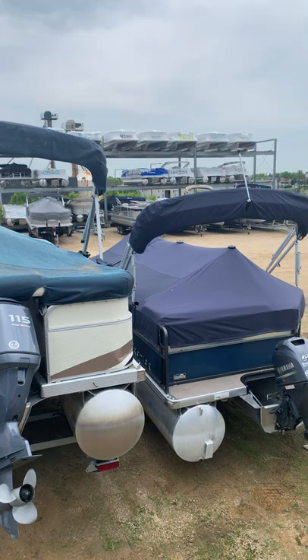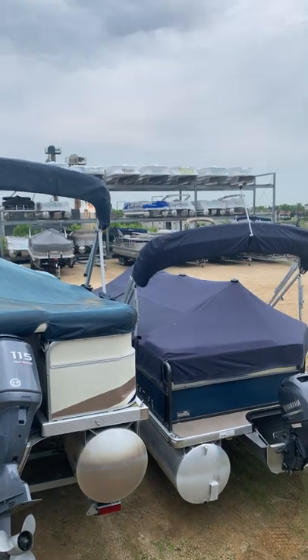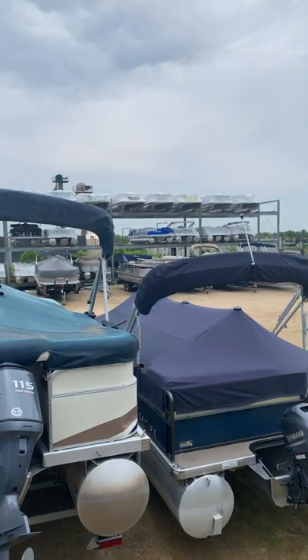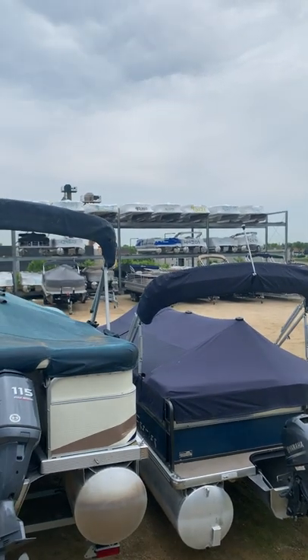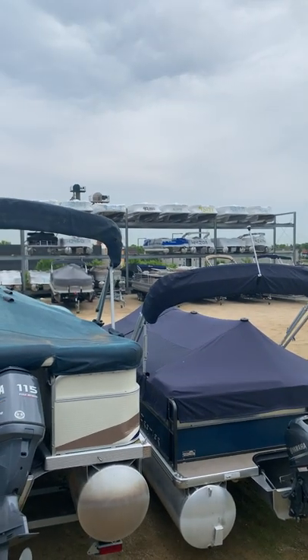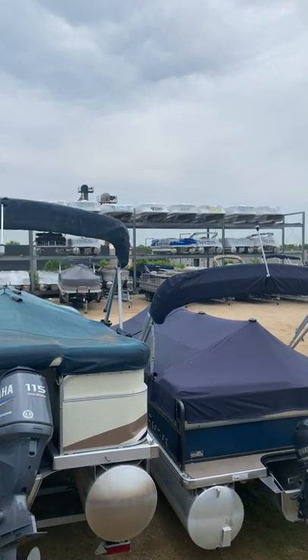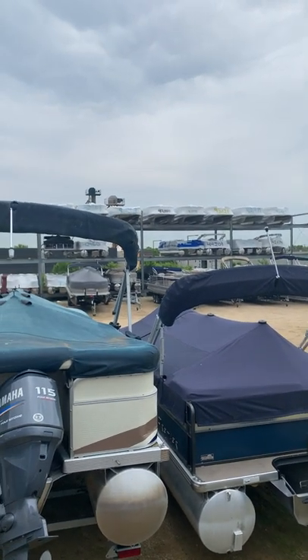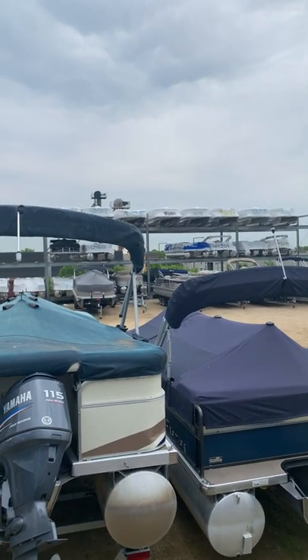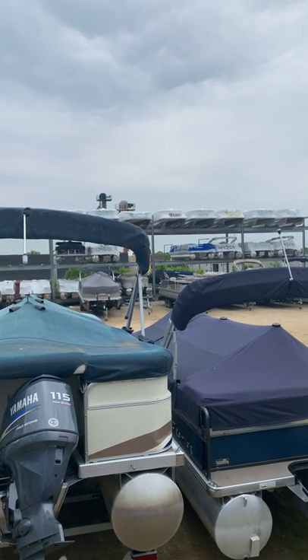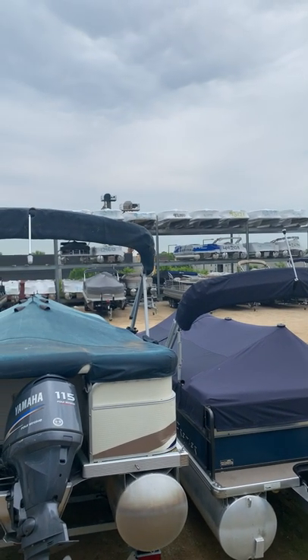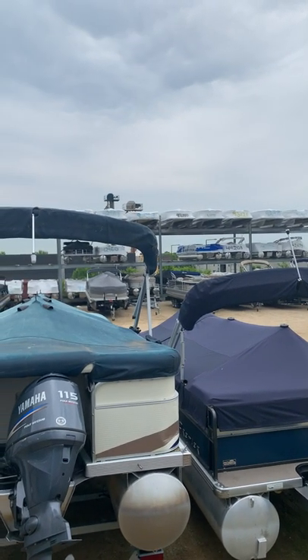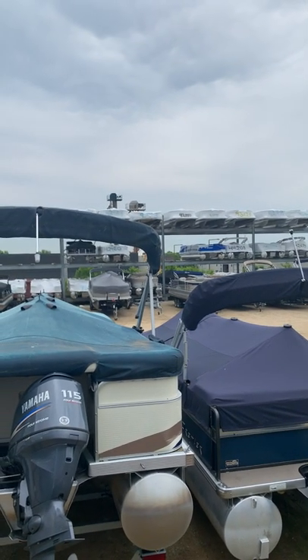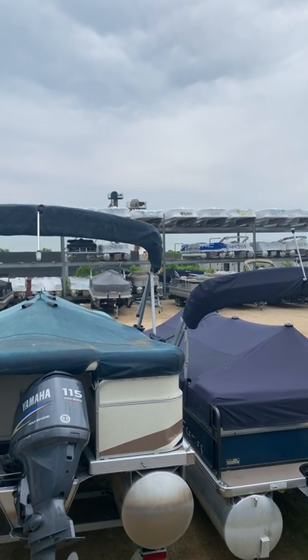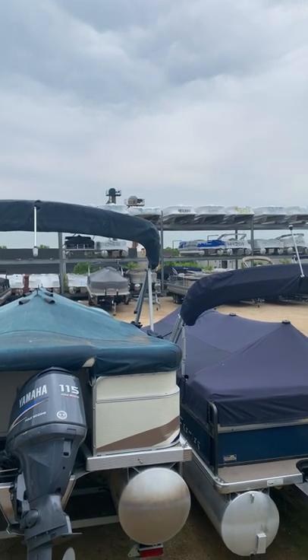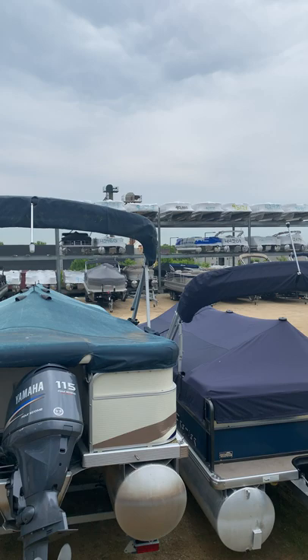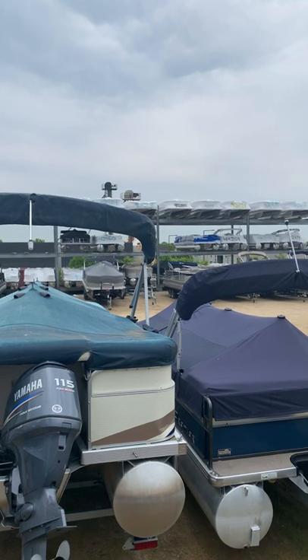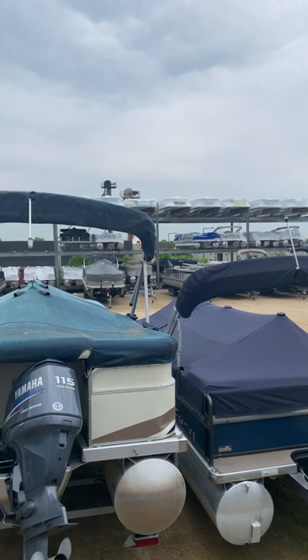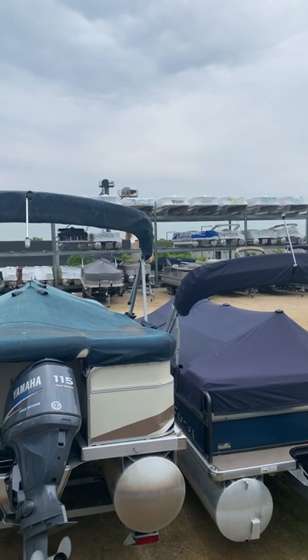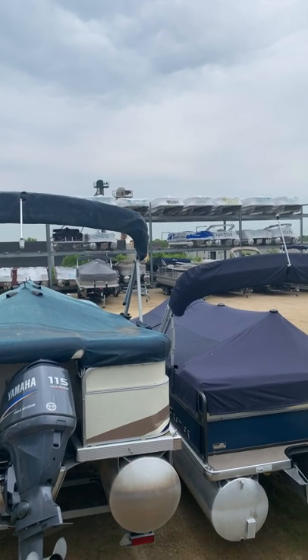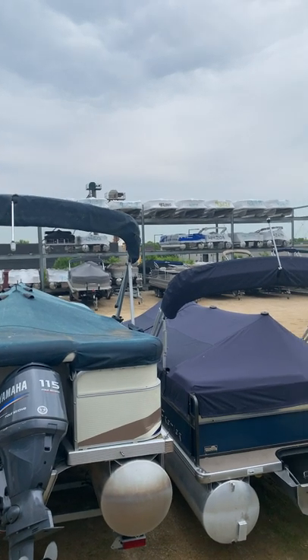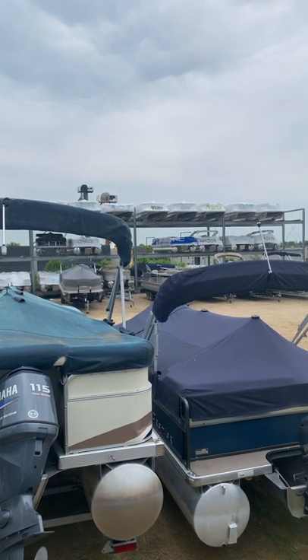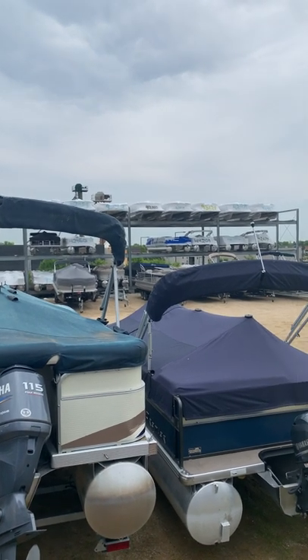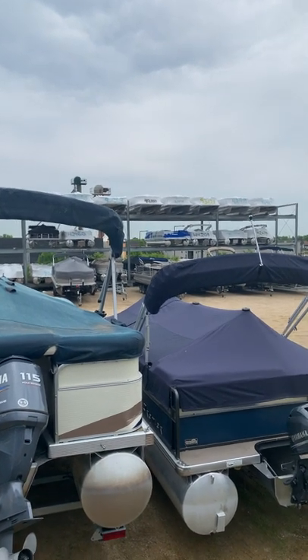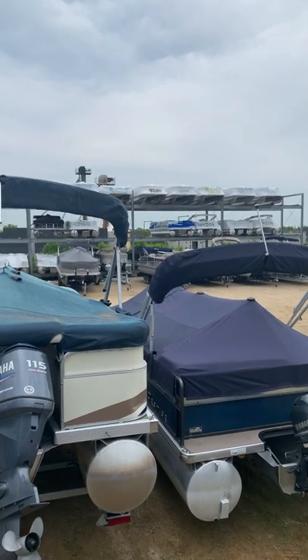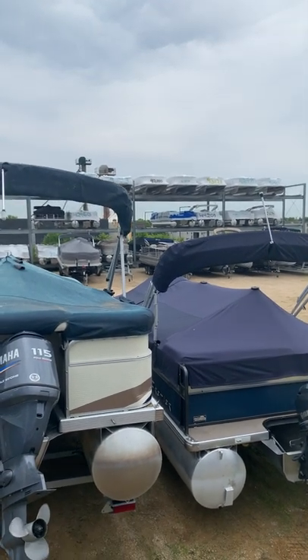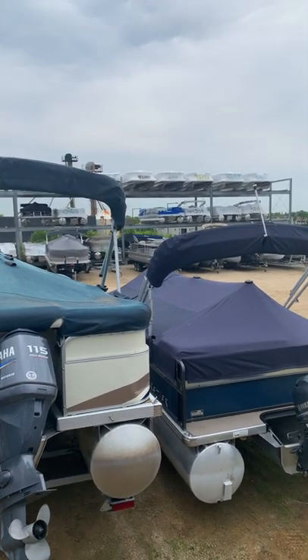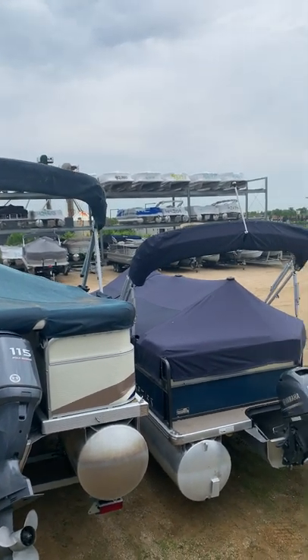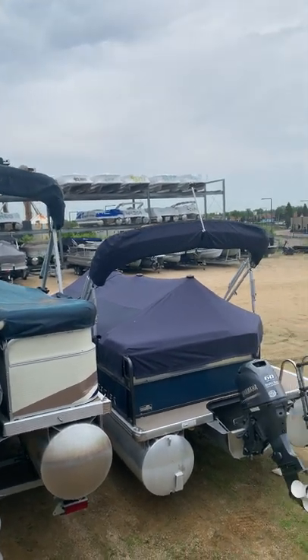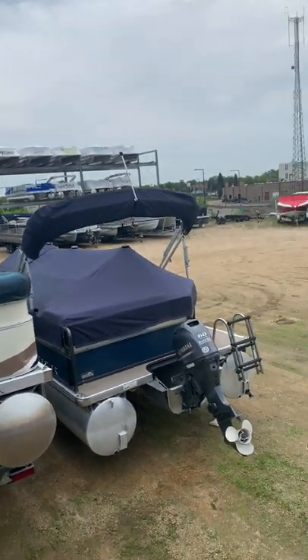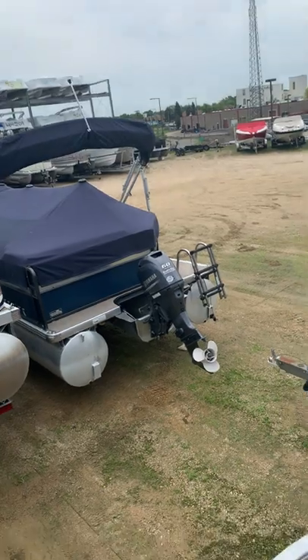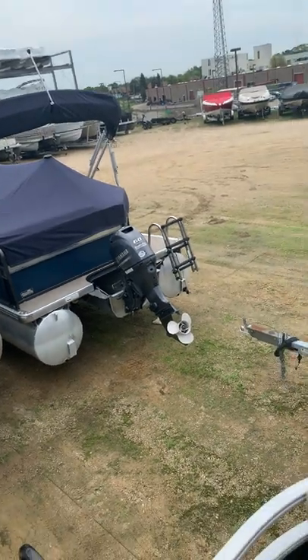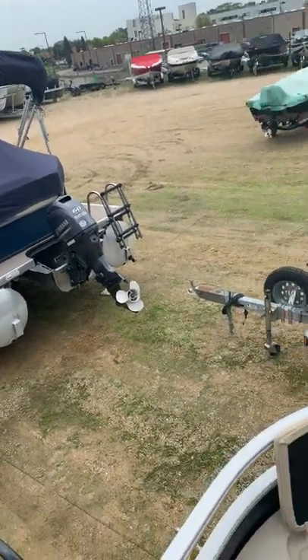The pontoon I want to show you is the fifth one from the right up there, 42810. I'm going to see if somebody can get it down with a forklift. In the meantime, this just came in on trade.